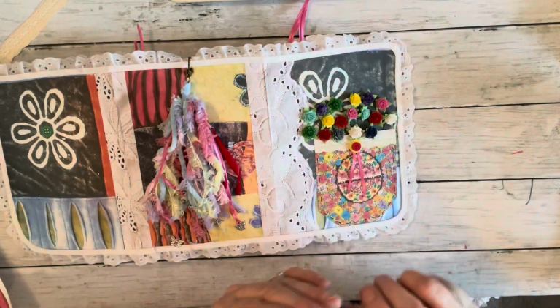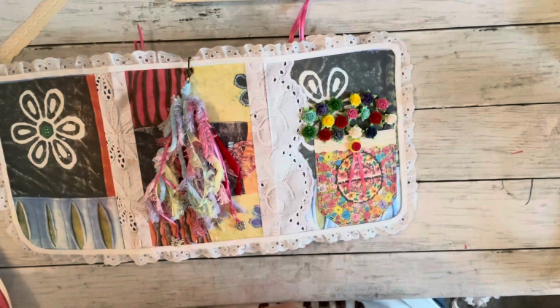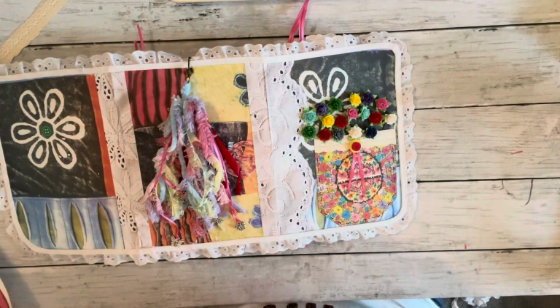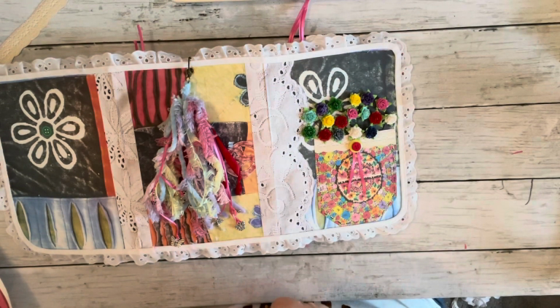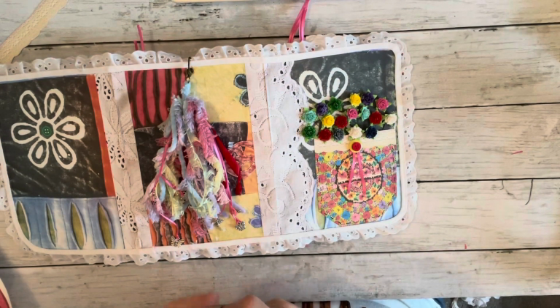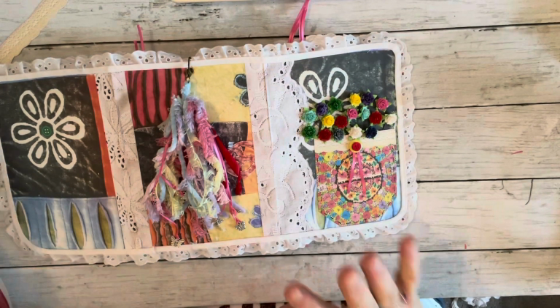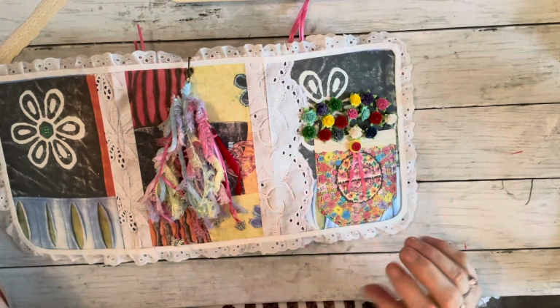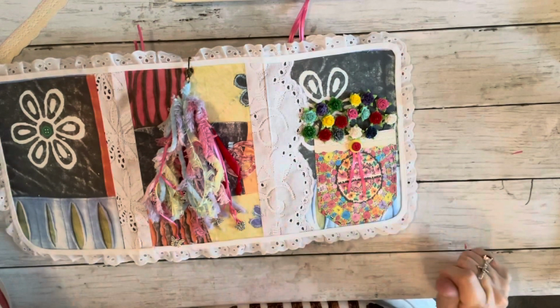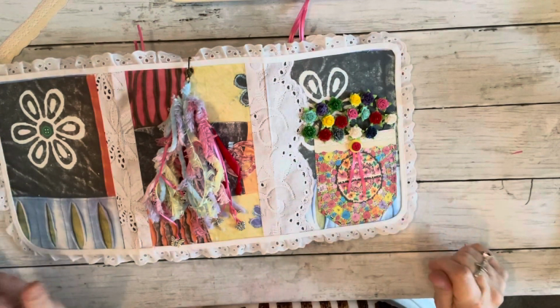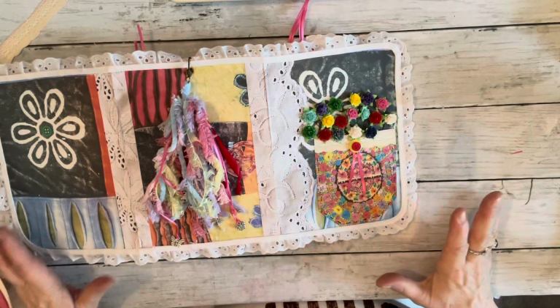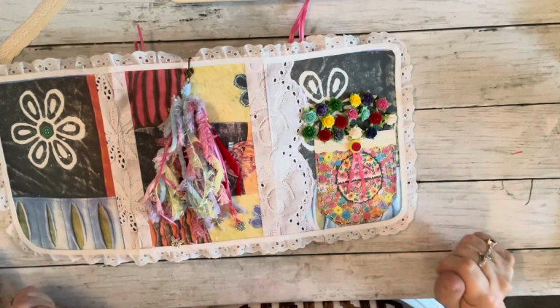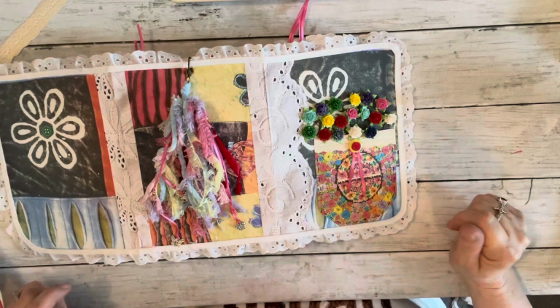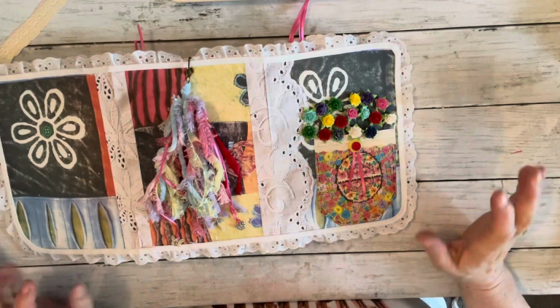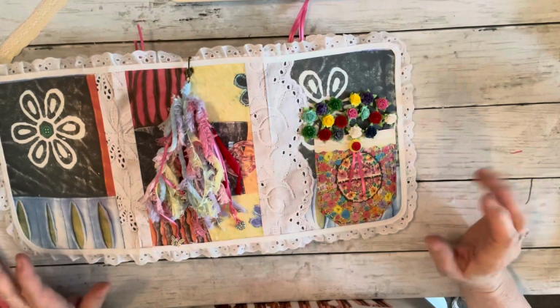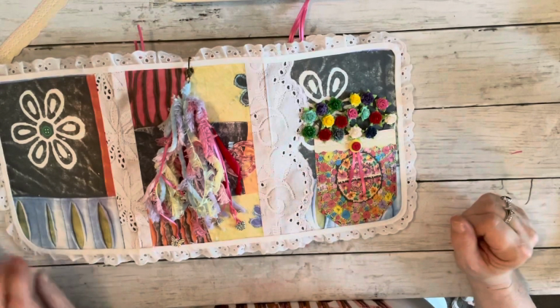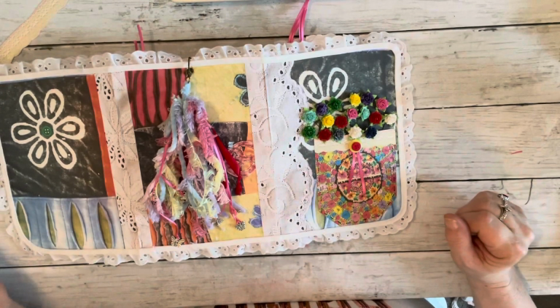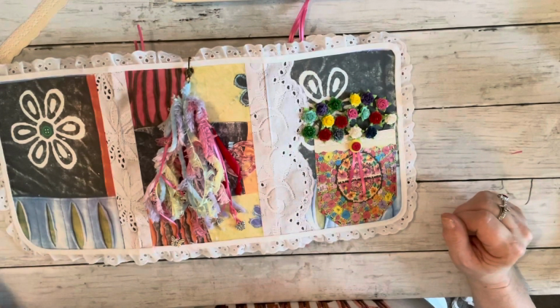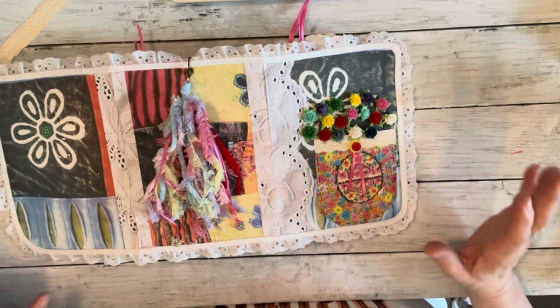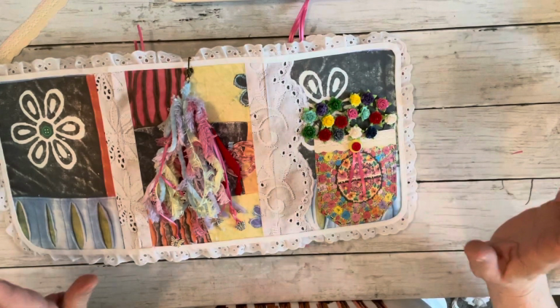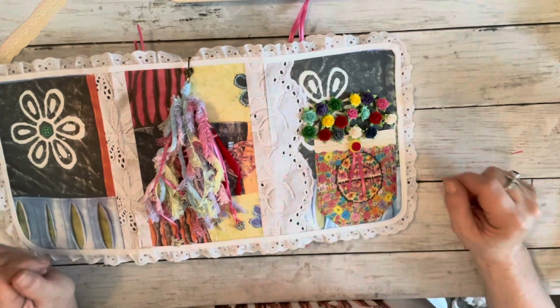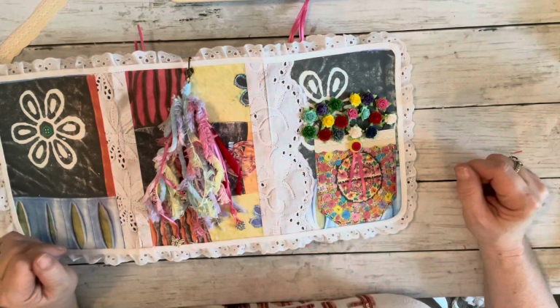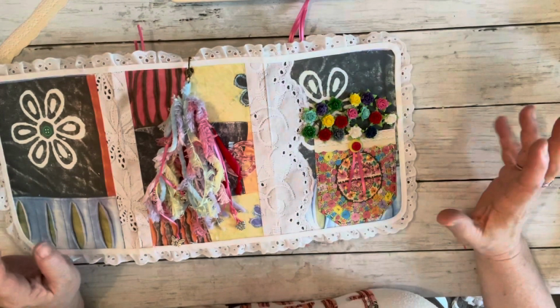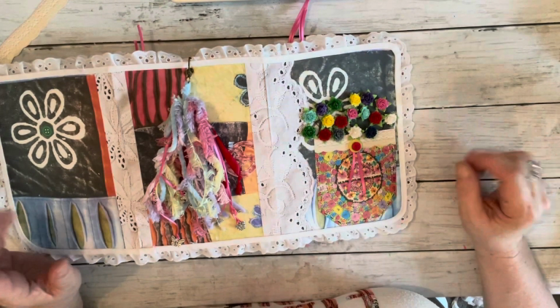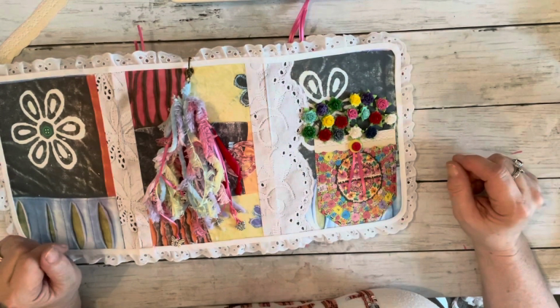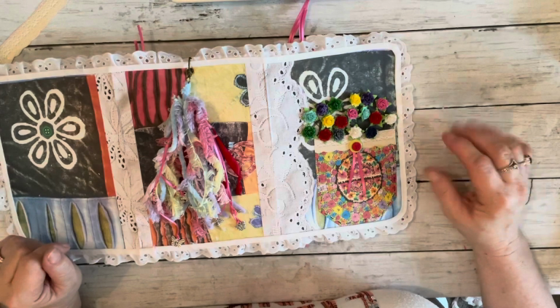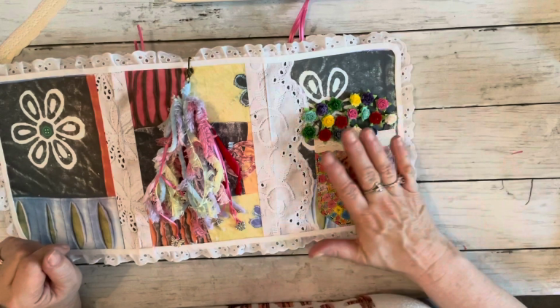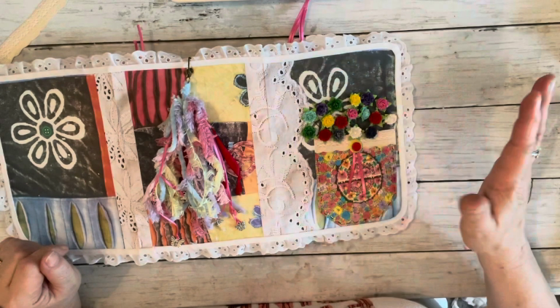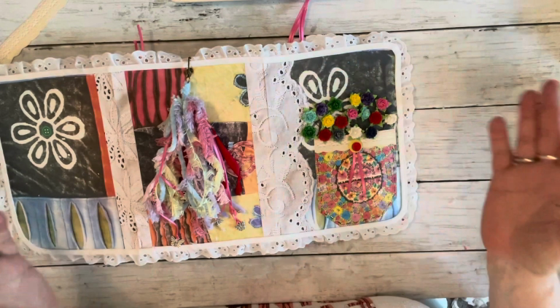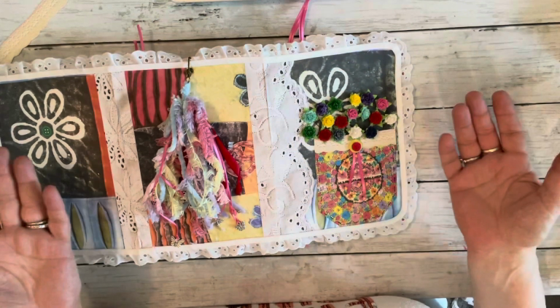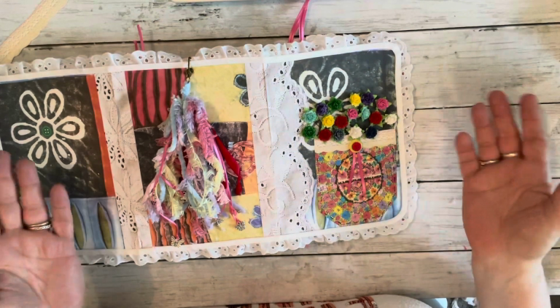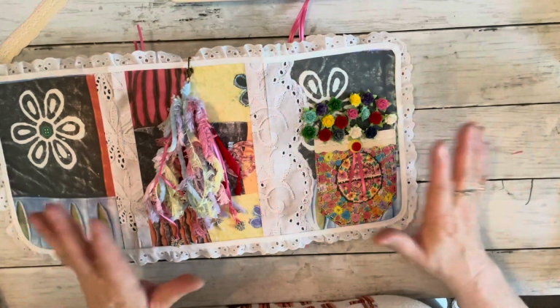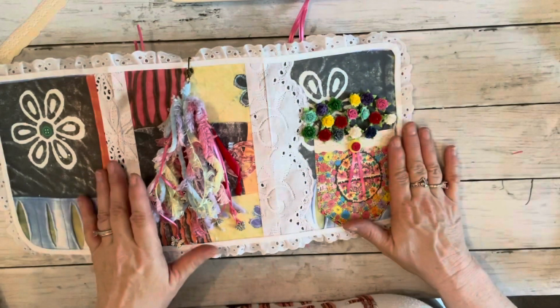I just put assorted colors, because this is very colorful and I love that about it — that it has so many different colors and shades to it. I just love that. We're going to call this book our 'Pocket Full of Posies.'